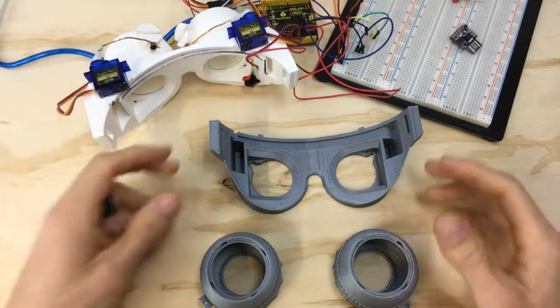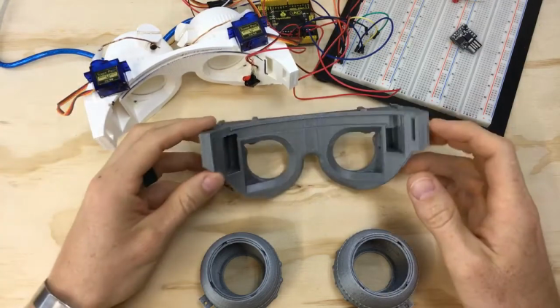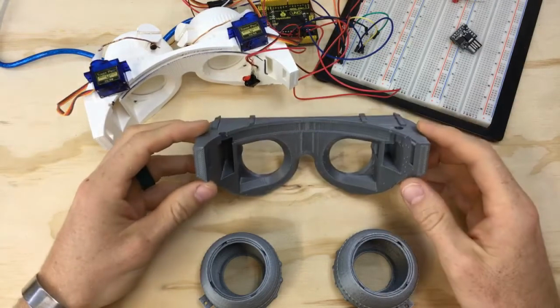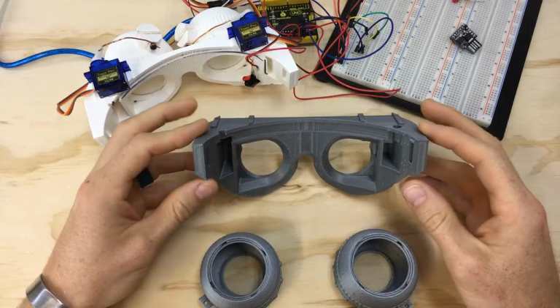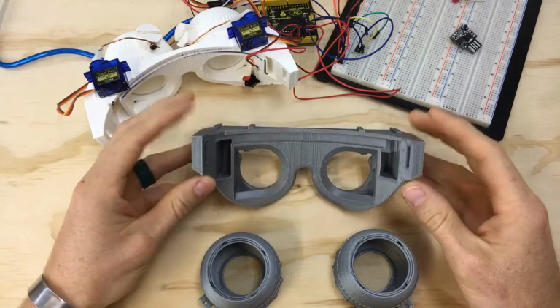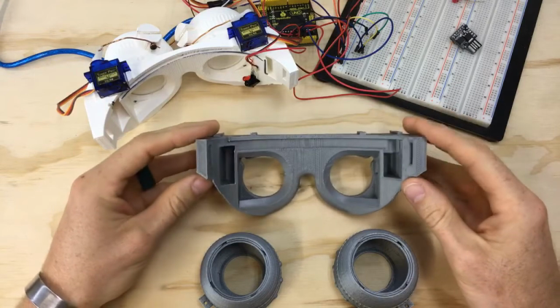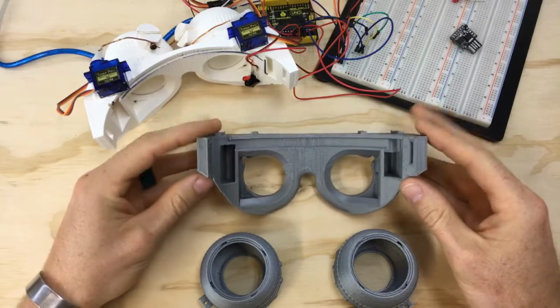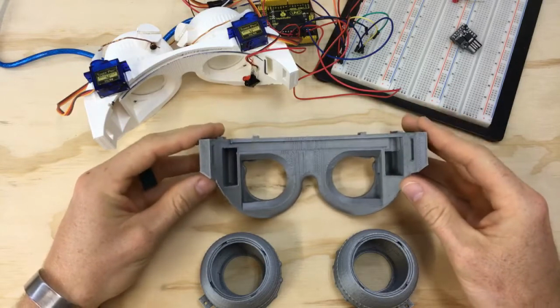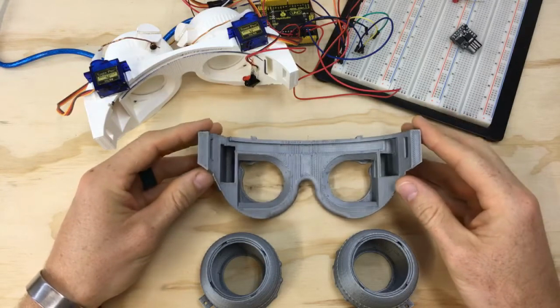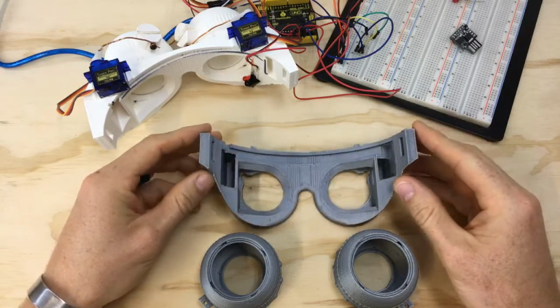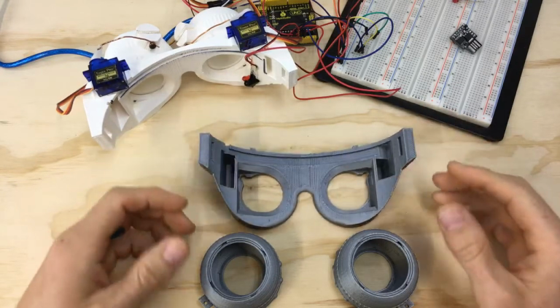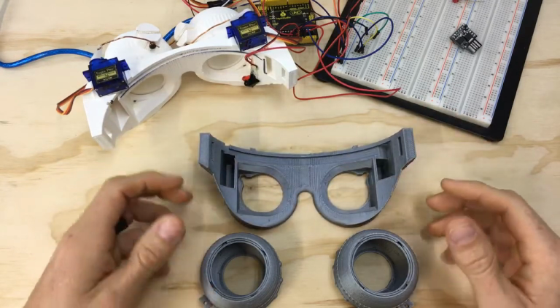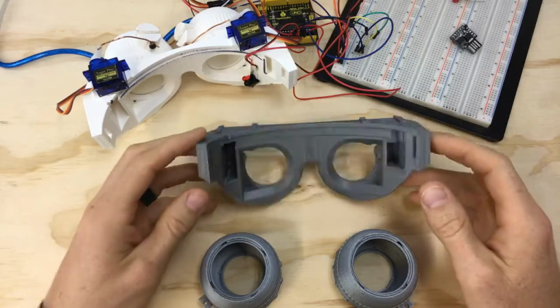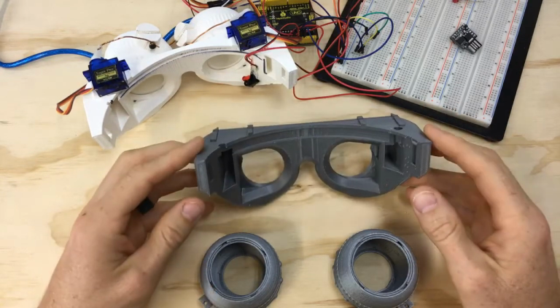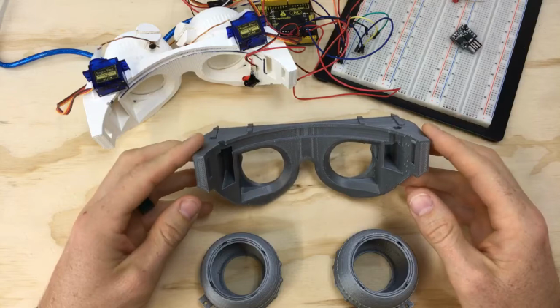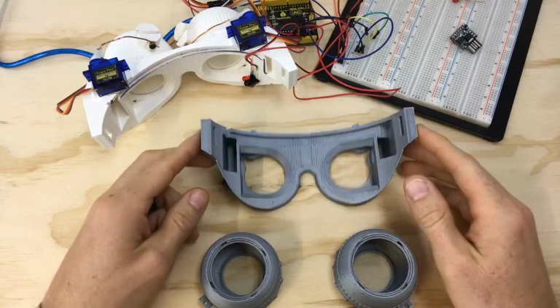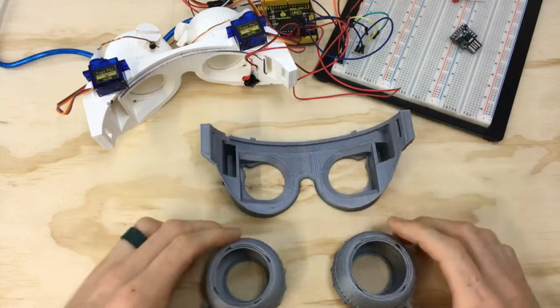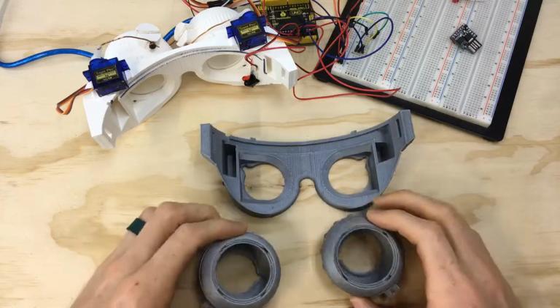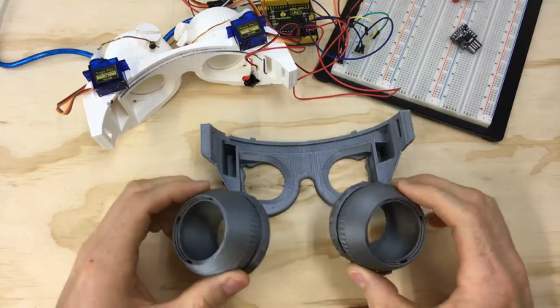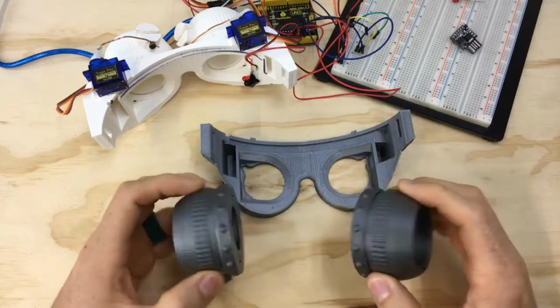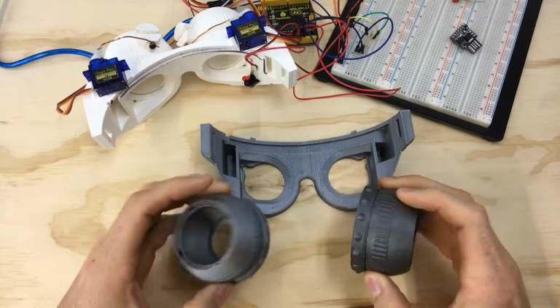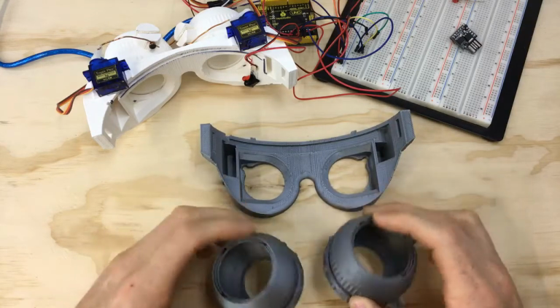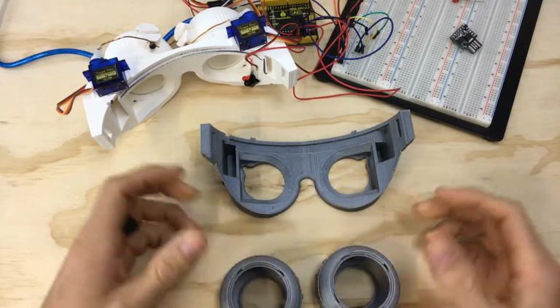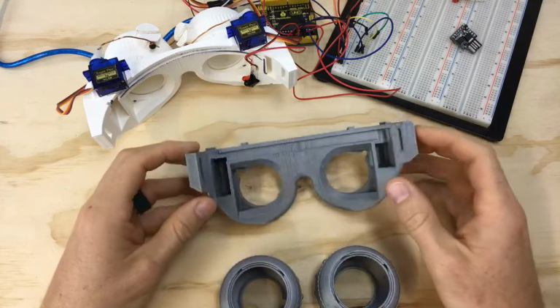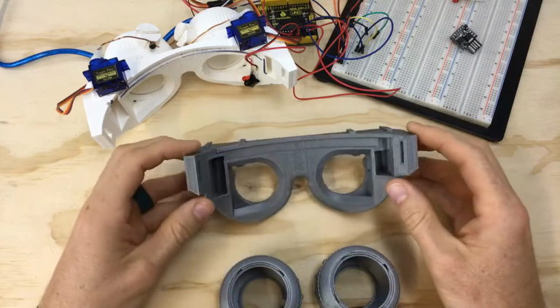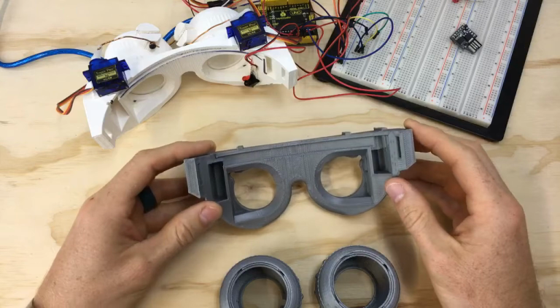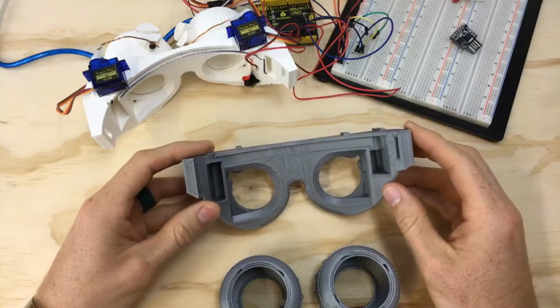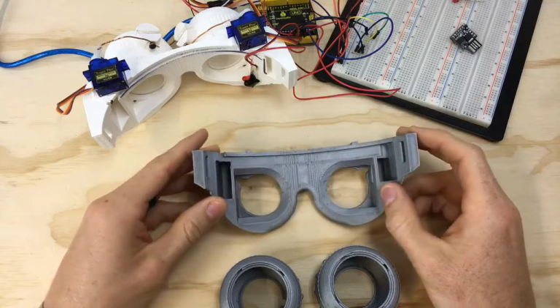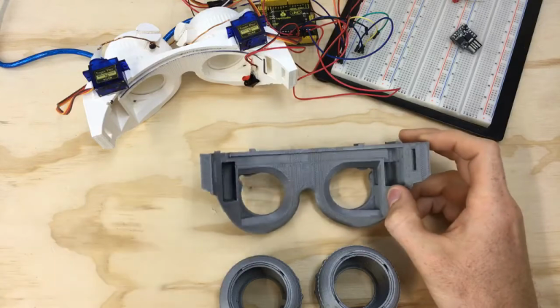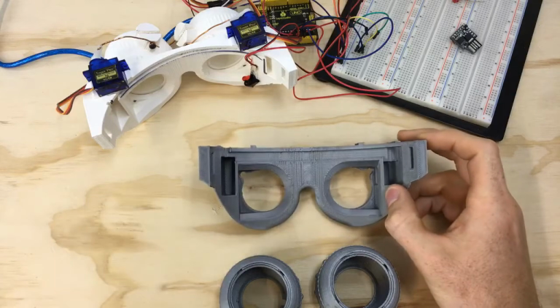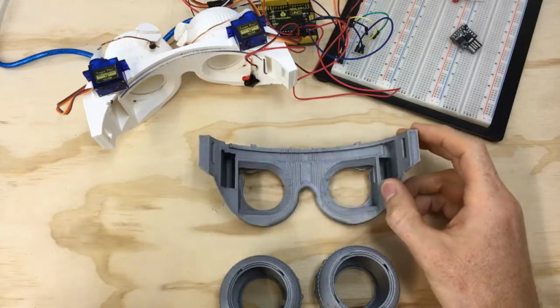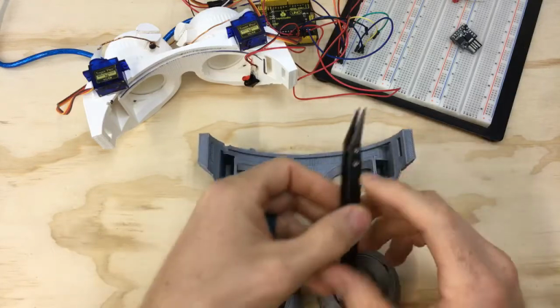In the meantime, let's review the design changes that I made — the prints that I most recently made, which is the goggle frame and then the iris mechanism box. First off we'll start with the frame and I'll use my little tweezers to point.